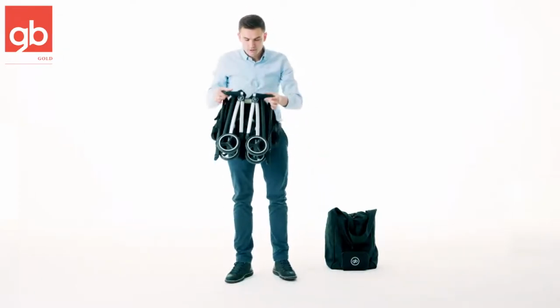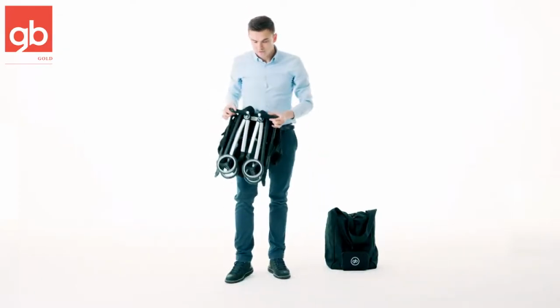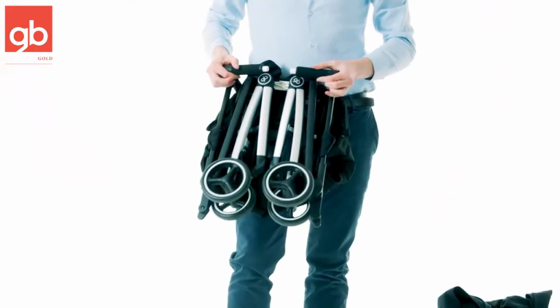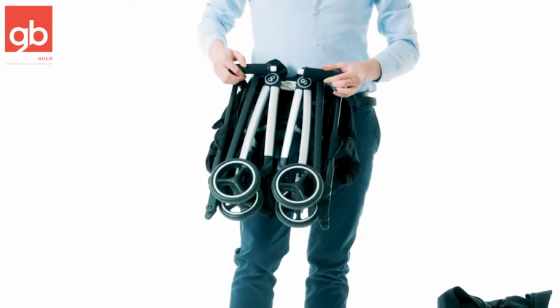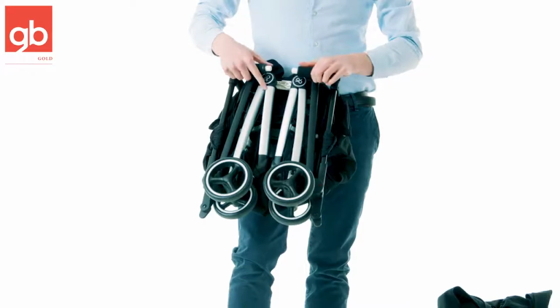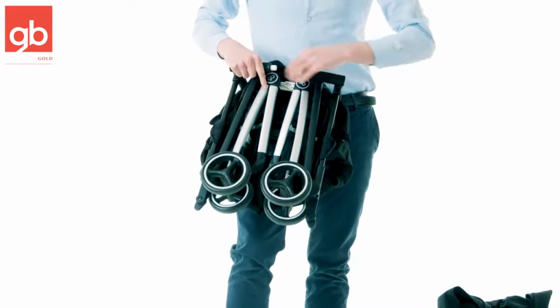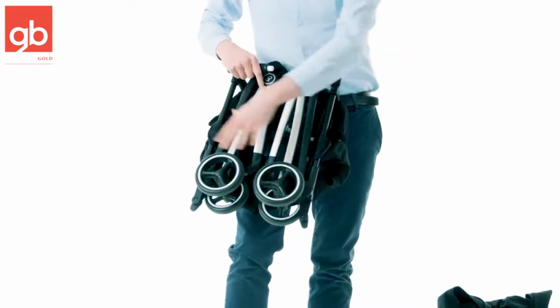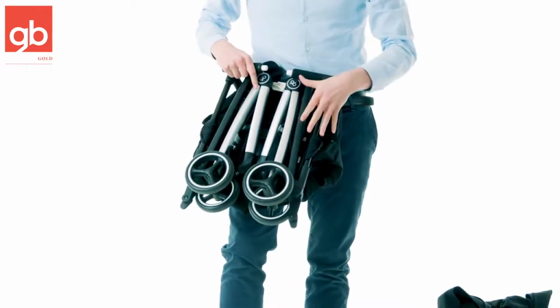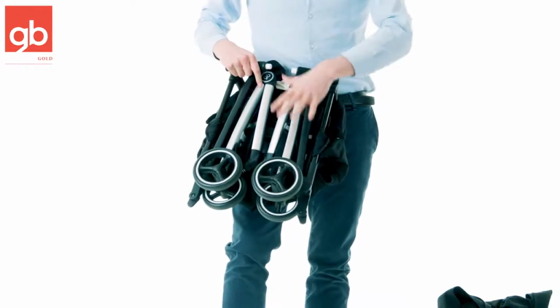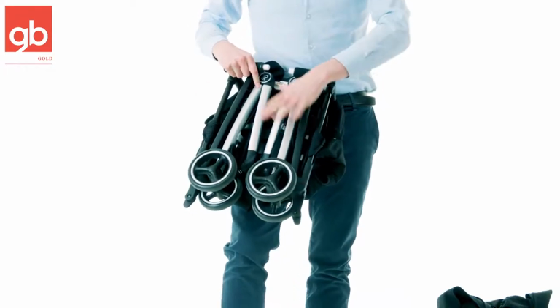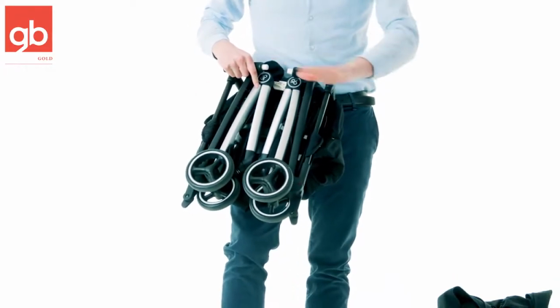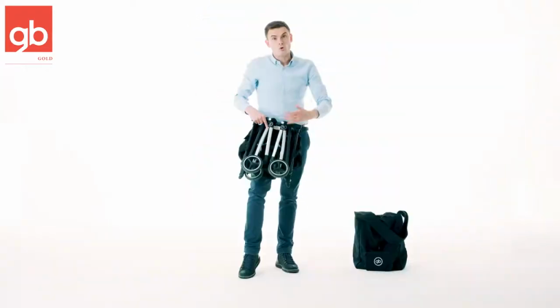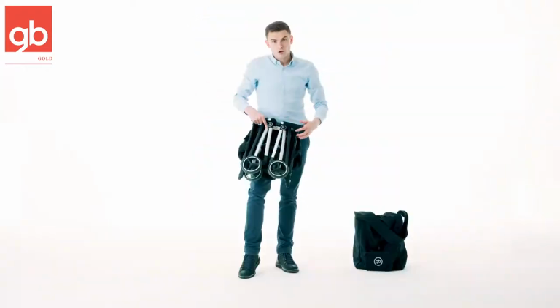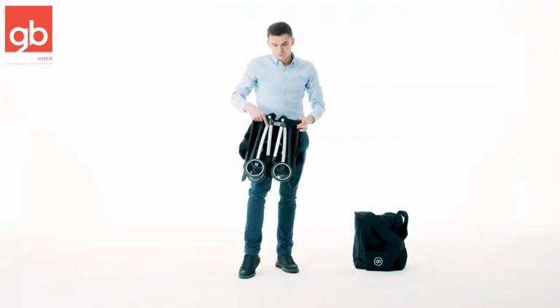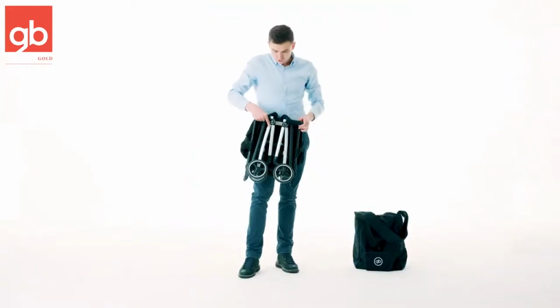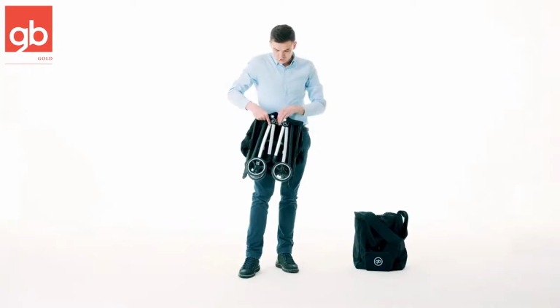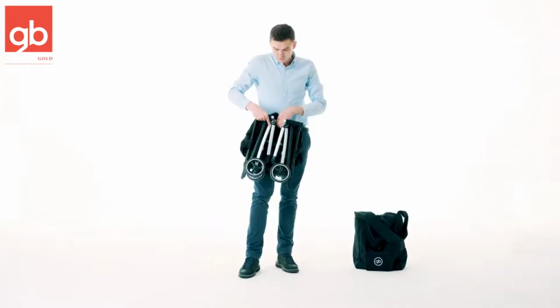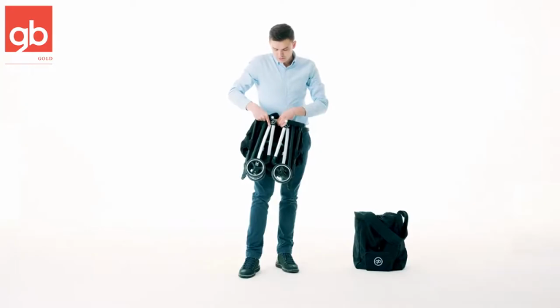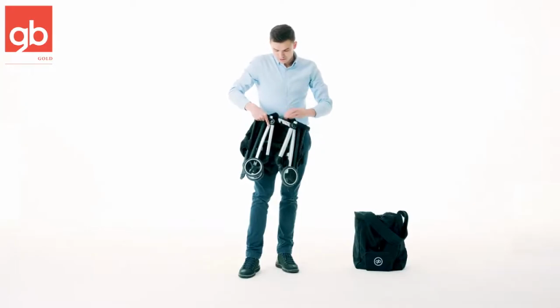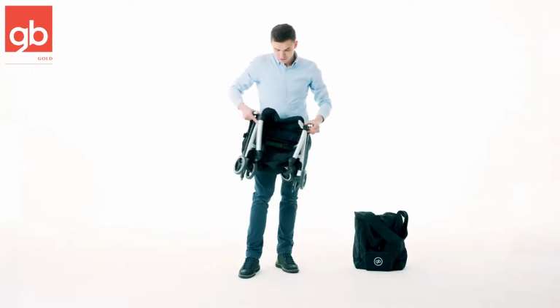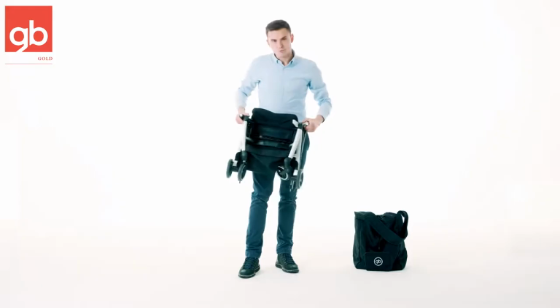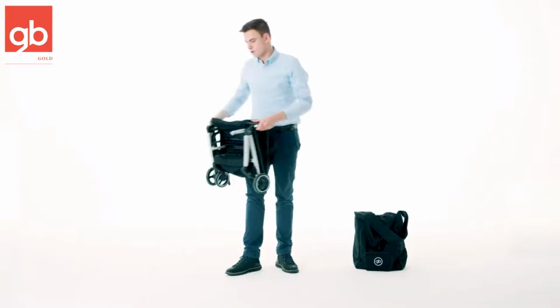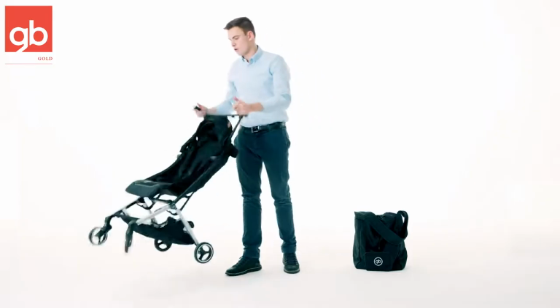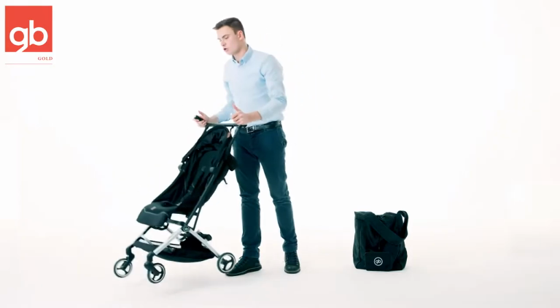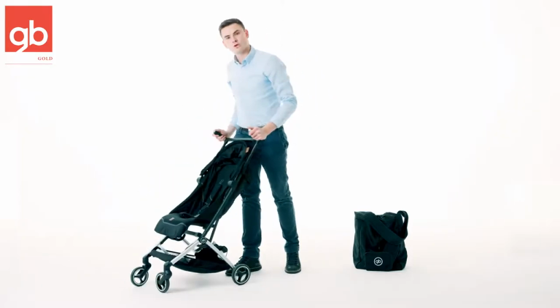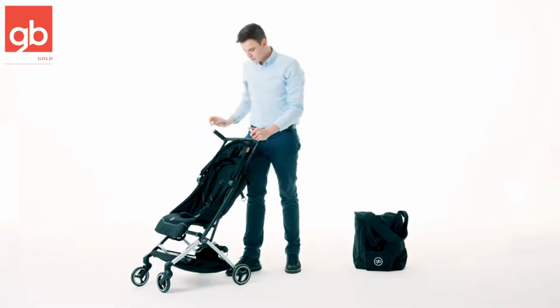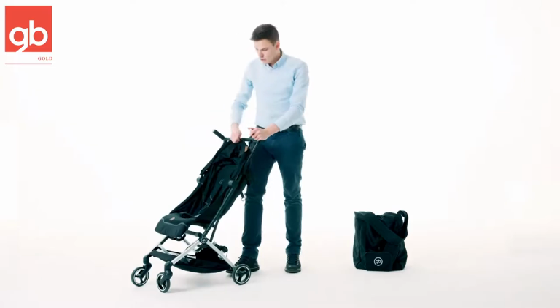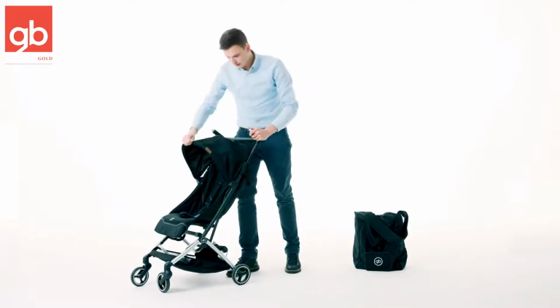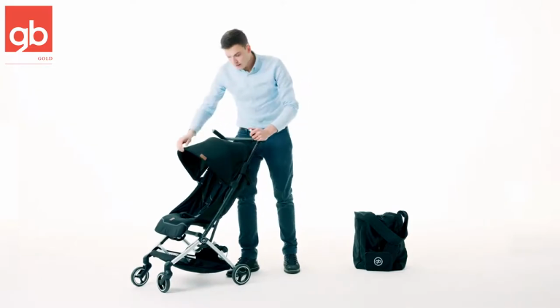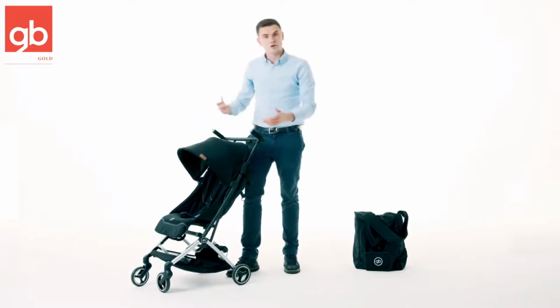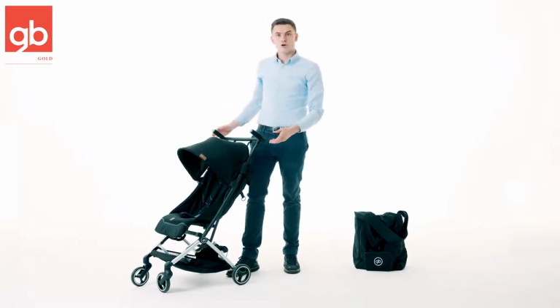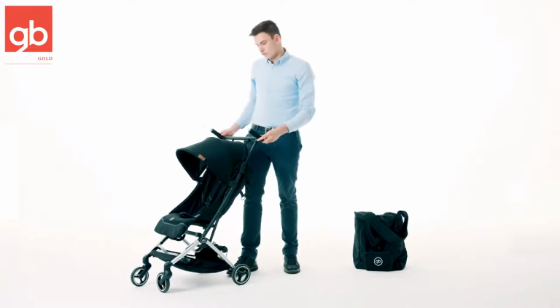Very easy, very quick — perfect for travel. You can put it in the overhead compartment of the airlines. To unlock and unfold it, you just open this little lock here in the middle, open it up, throw the stroller out, open the canopy, and you're good to go.